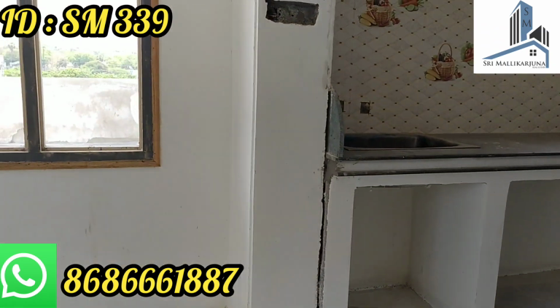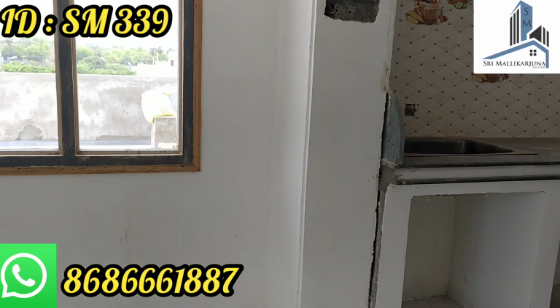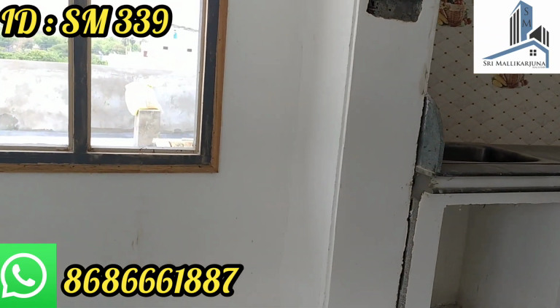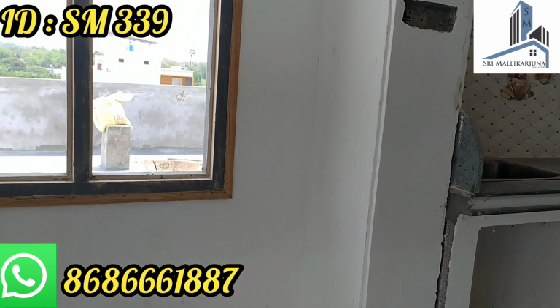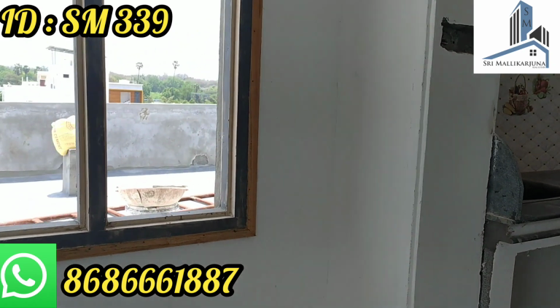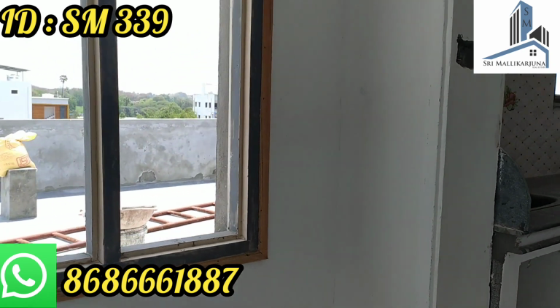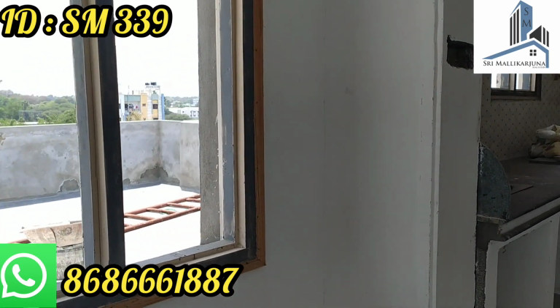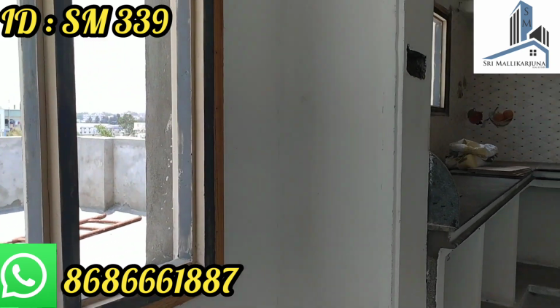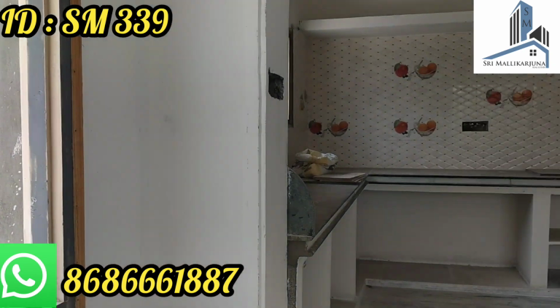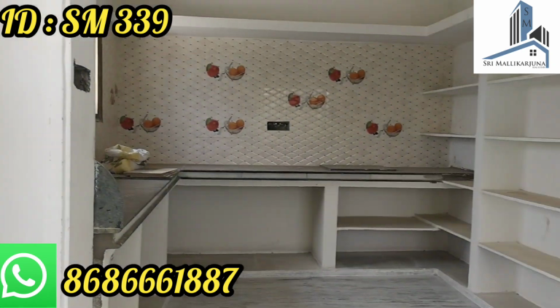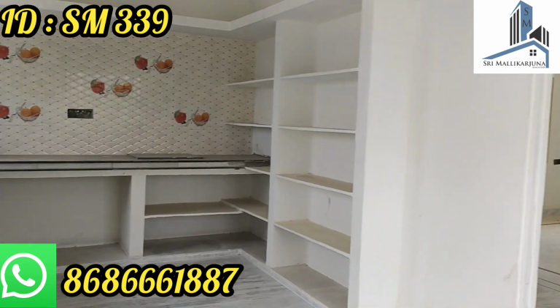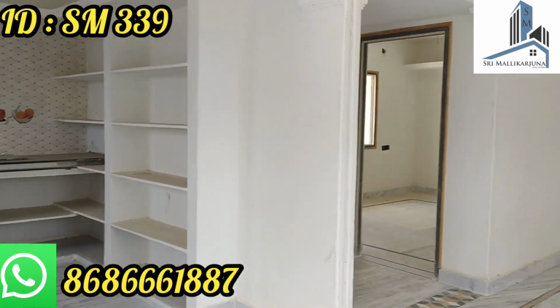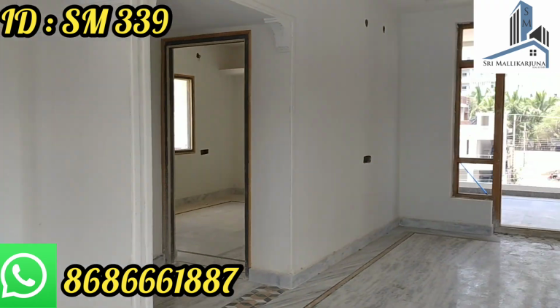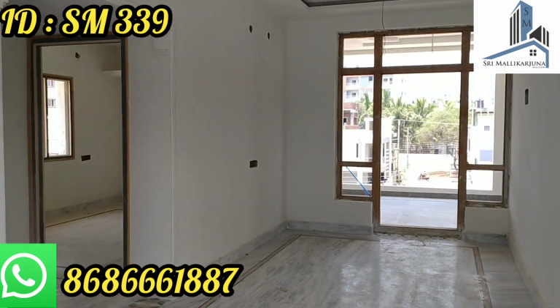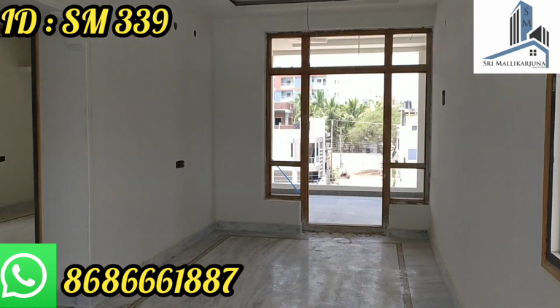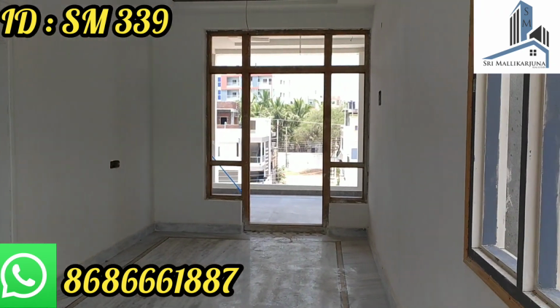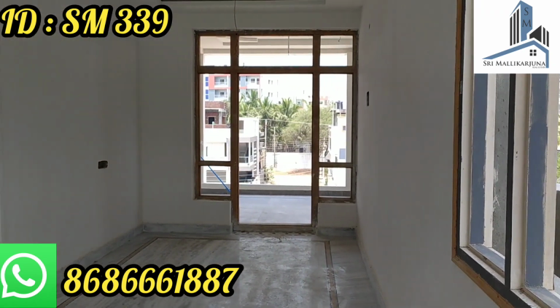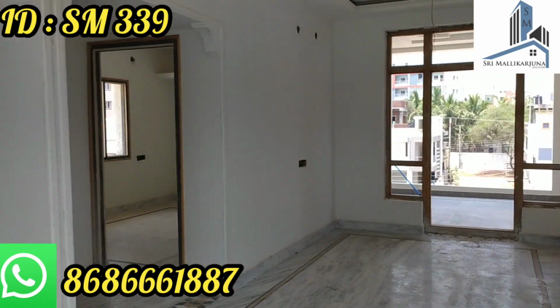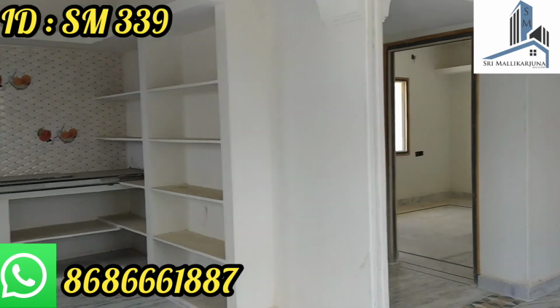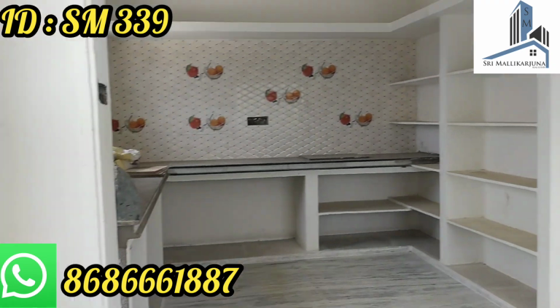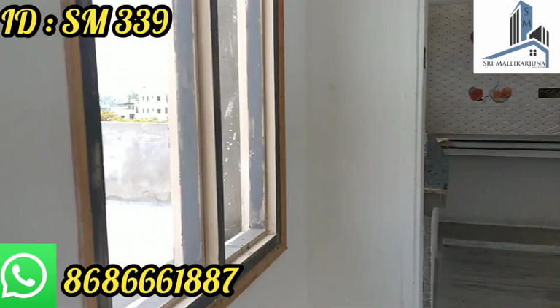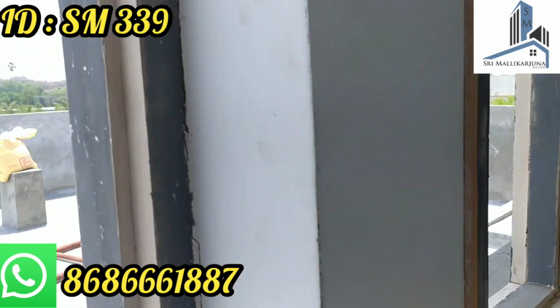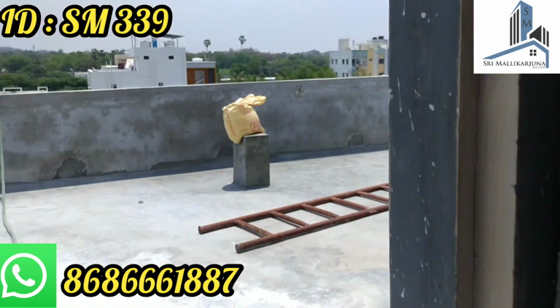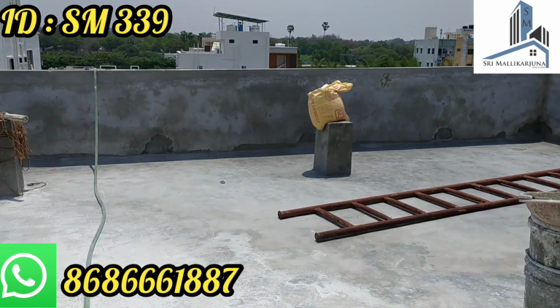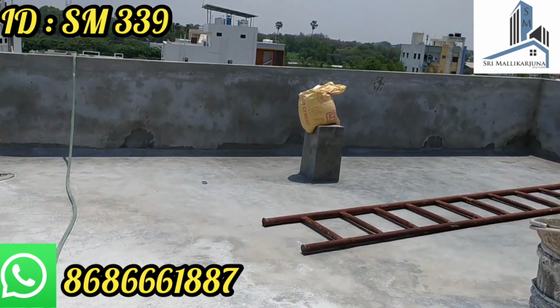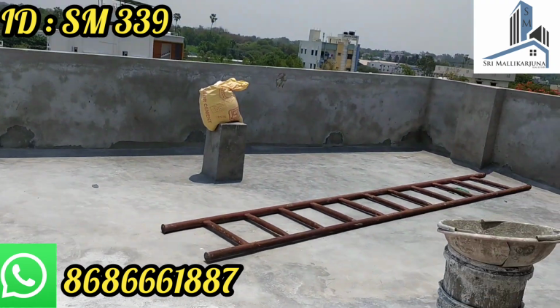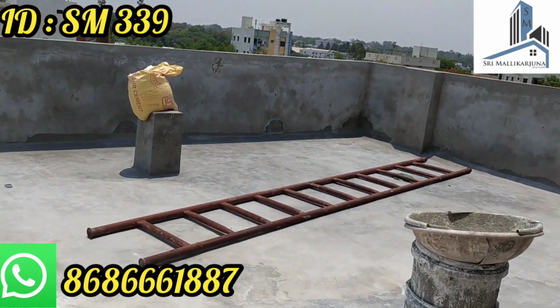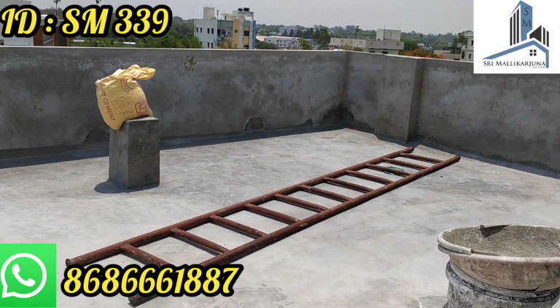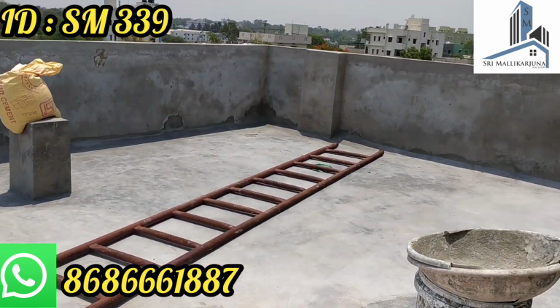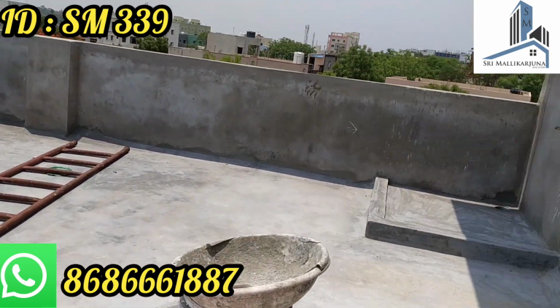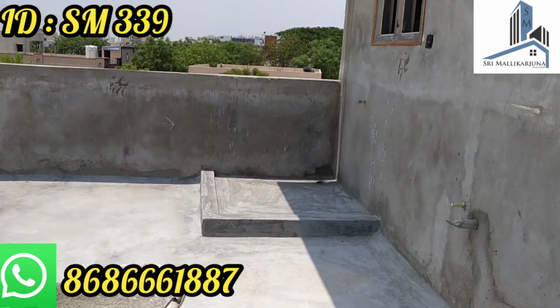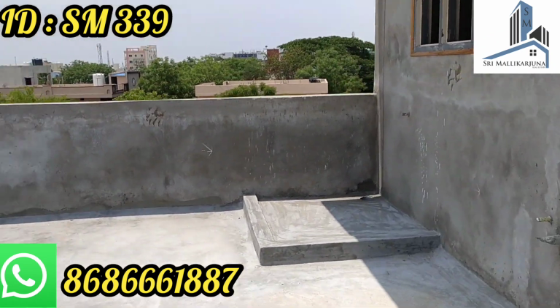The price is 1.35 CR. It is on 162 yards. There is a 25% down payment option, and the monthly installment is approximately ₹33,000.